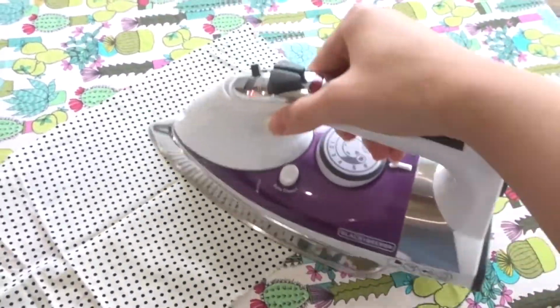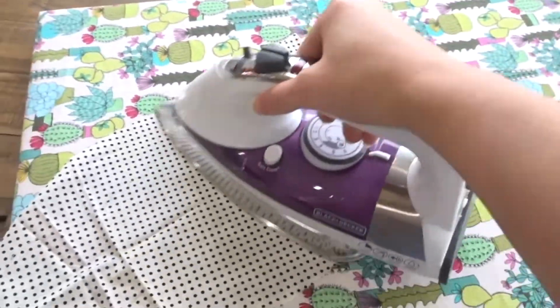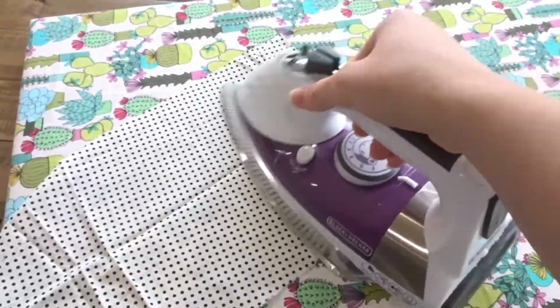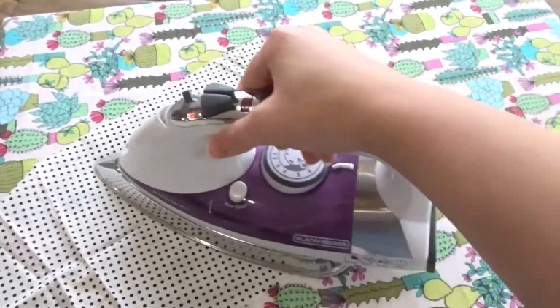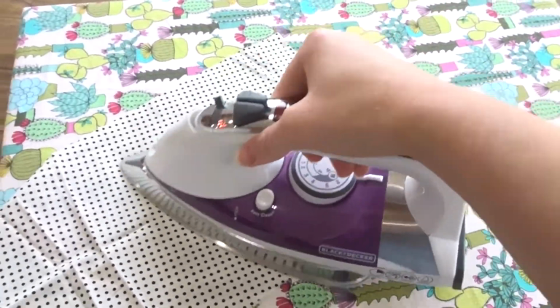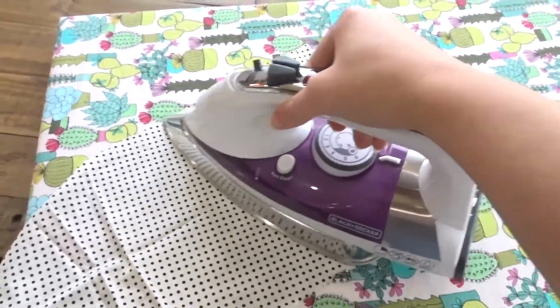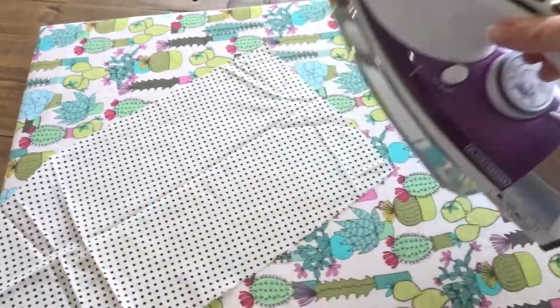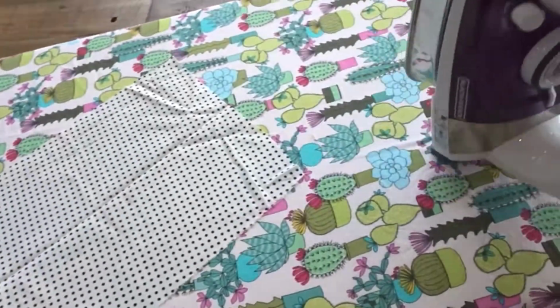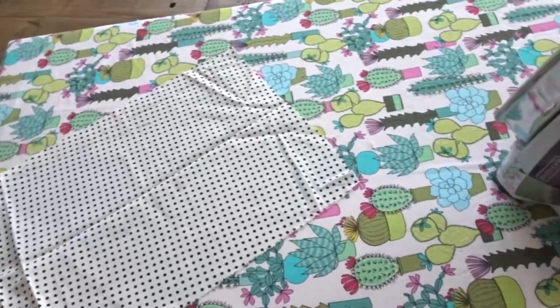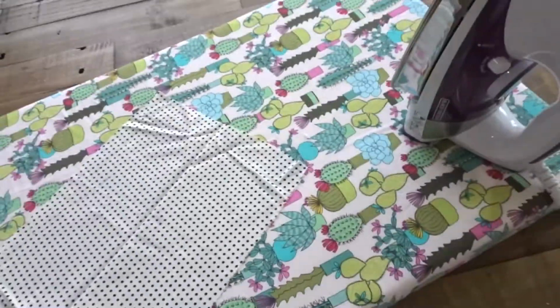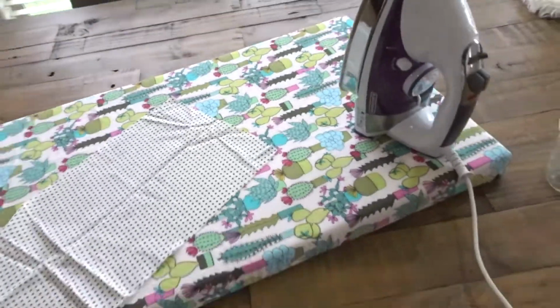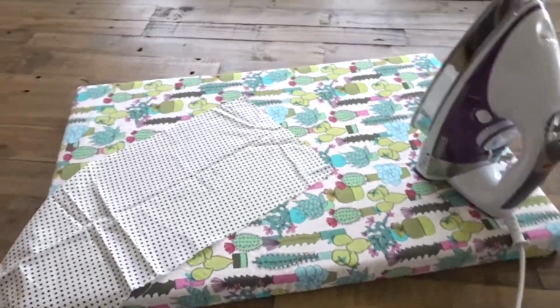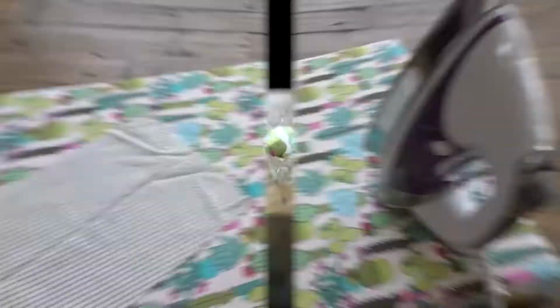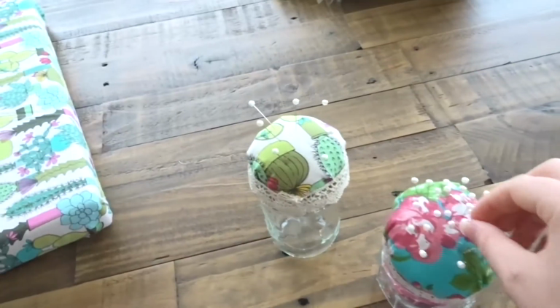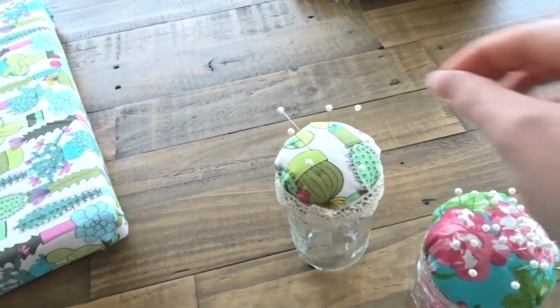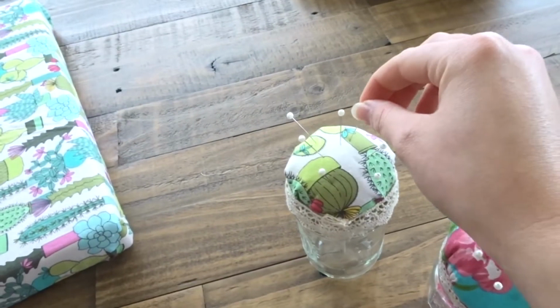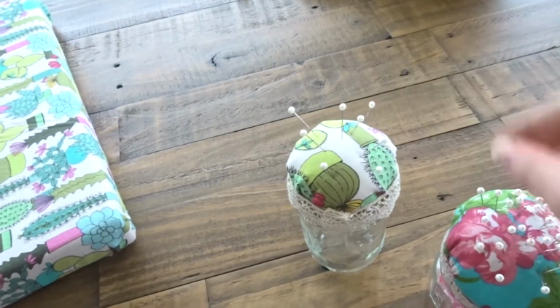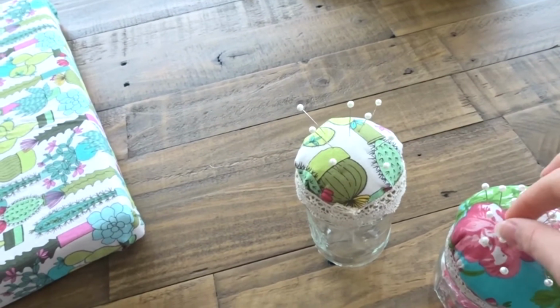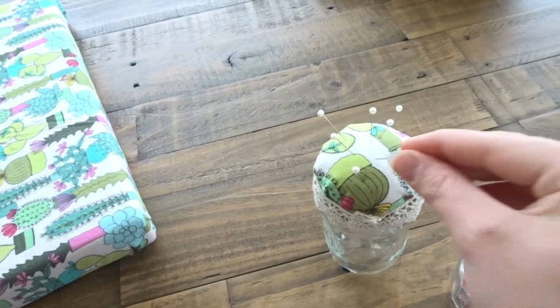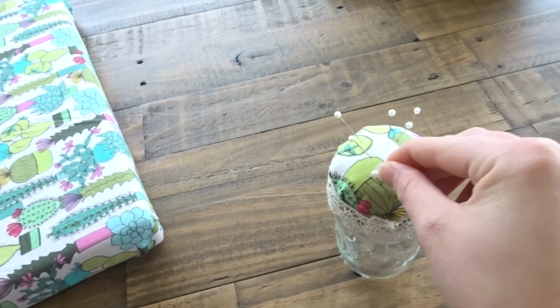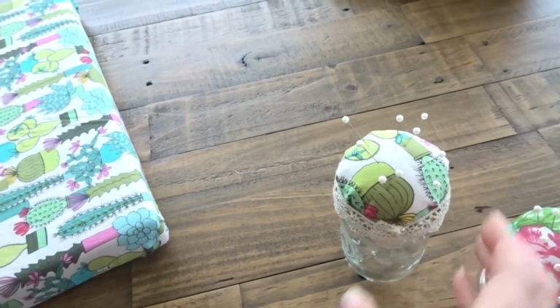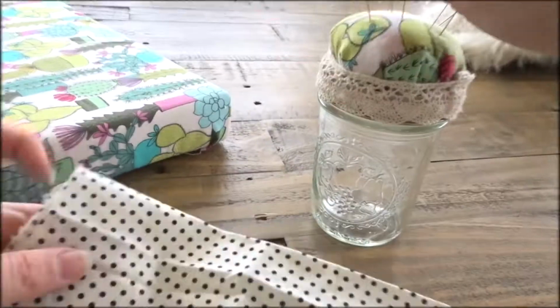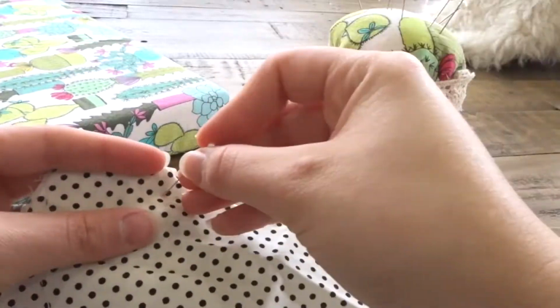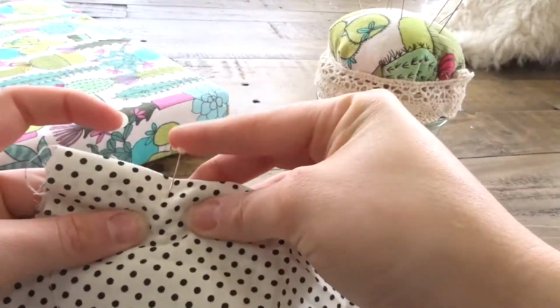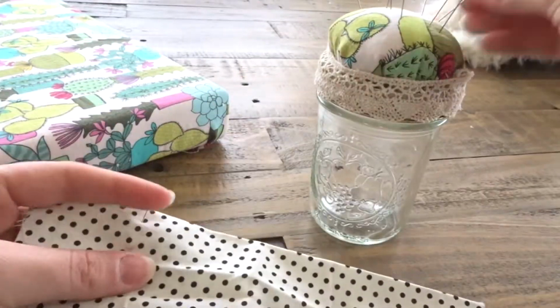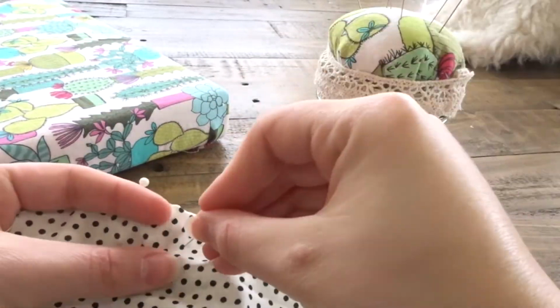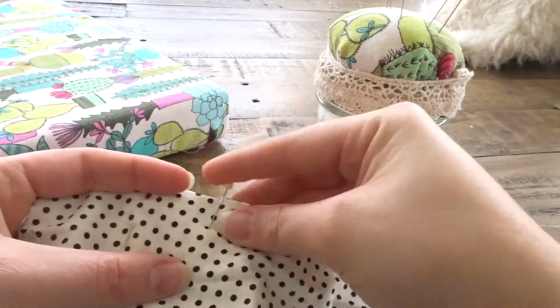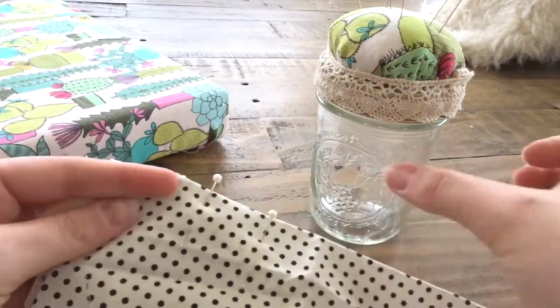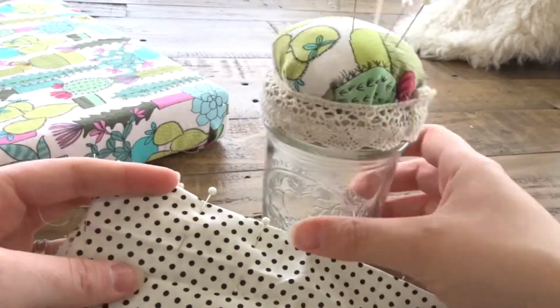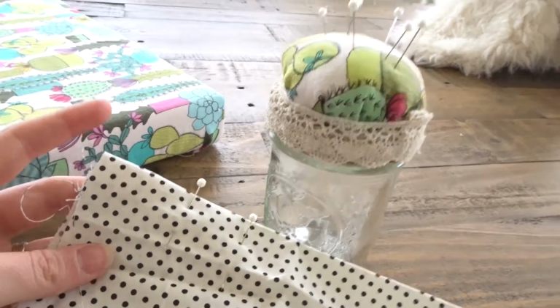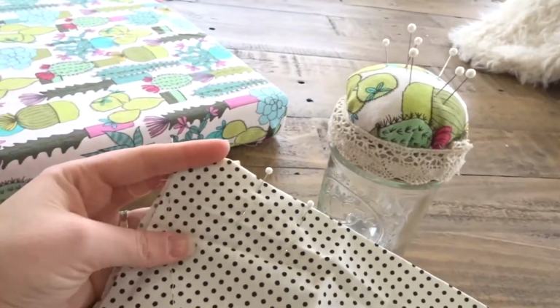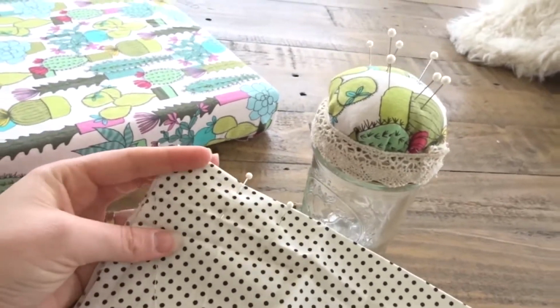These are two very simple projects that you can do at home that are both cute and functional and super fast to make. Thank you guys so much for watching and I hope you have a wonderful day.